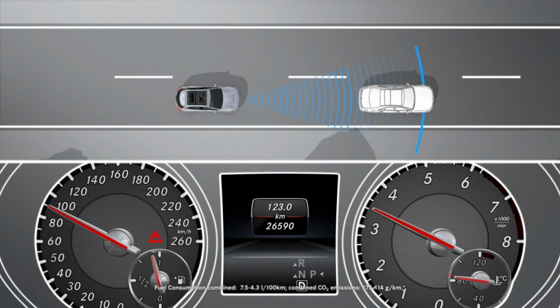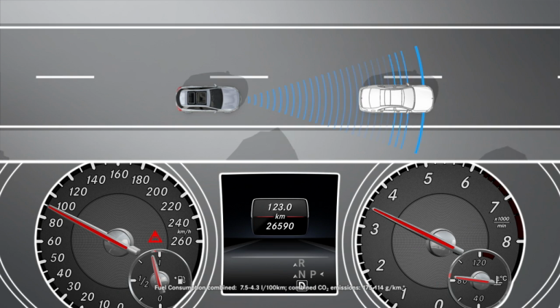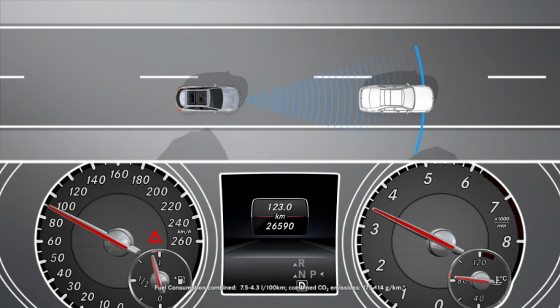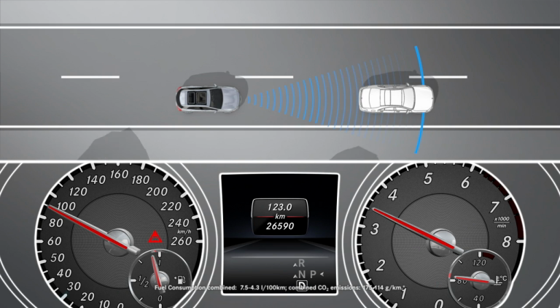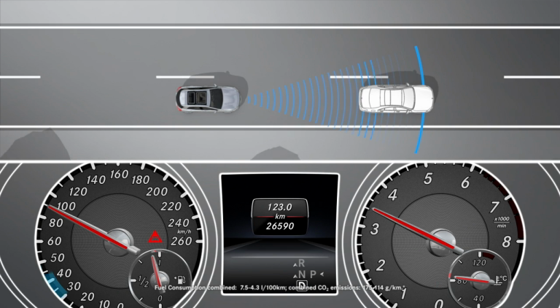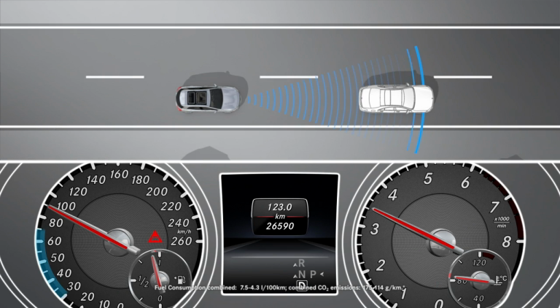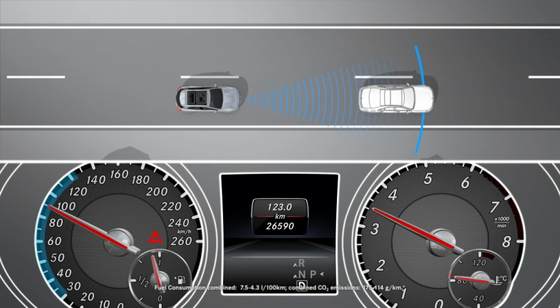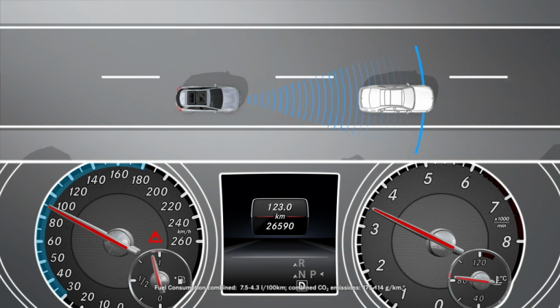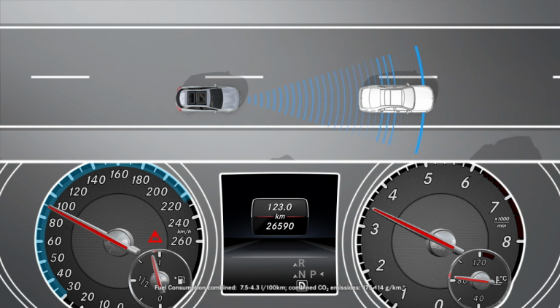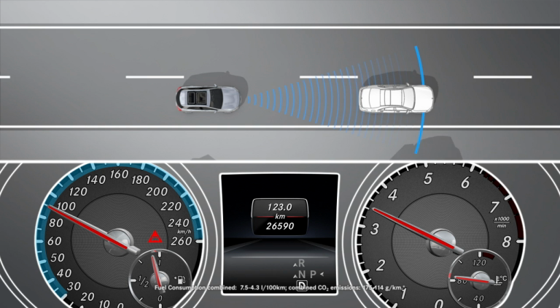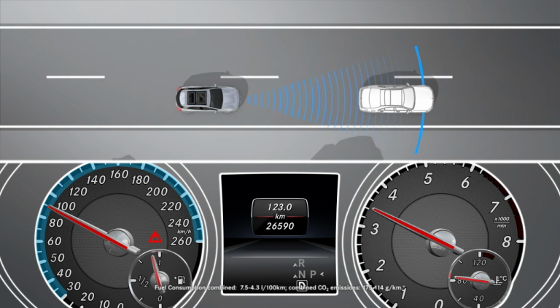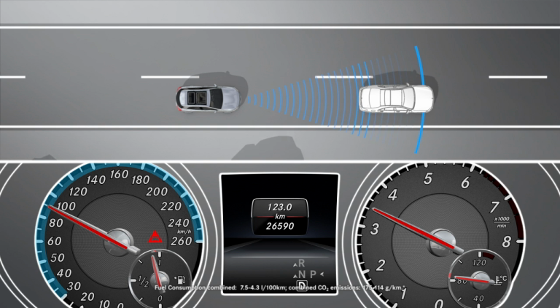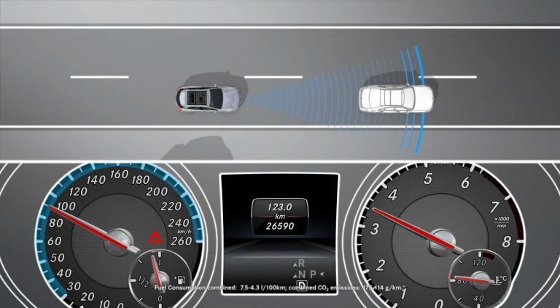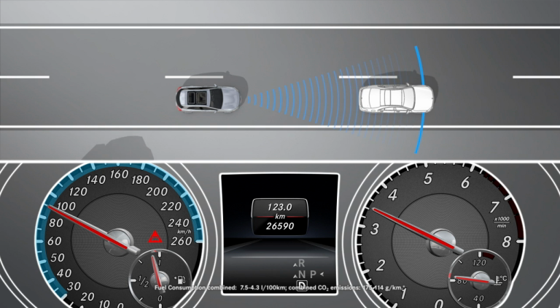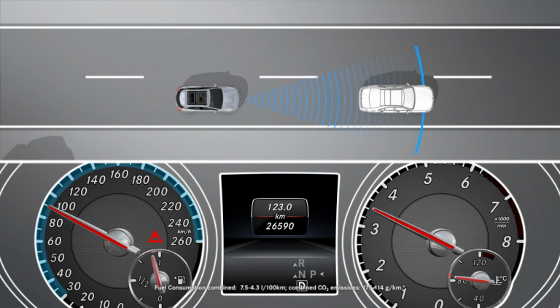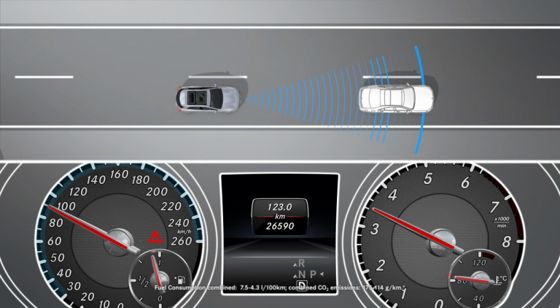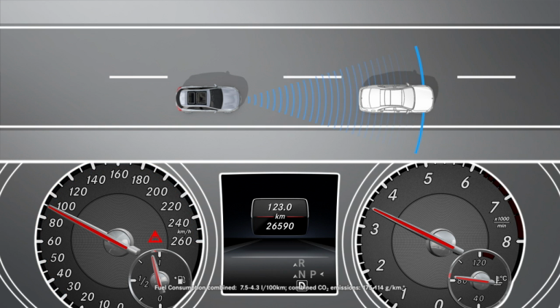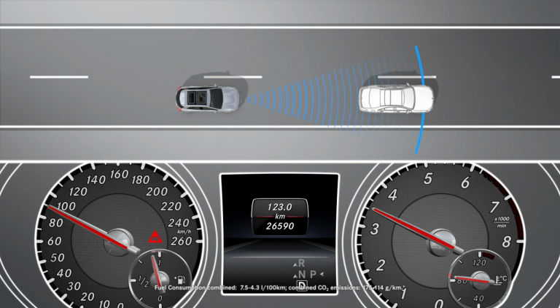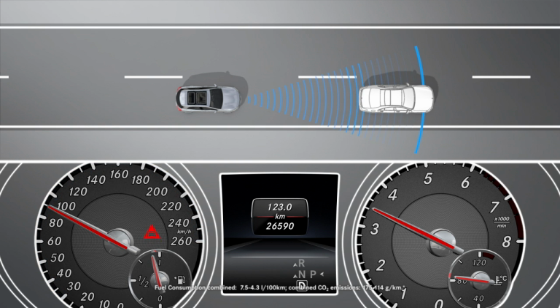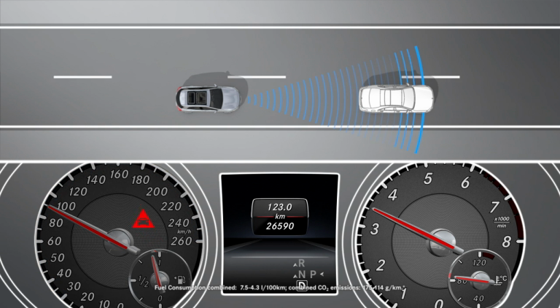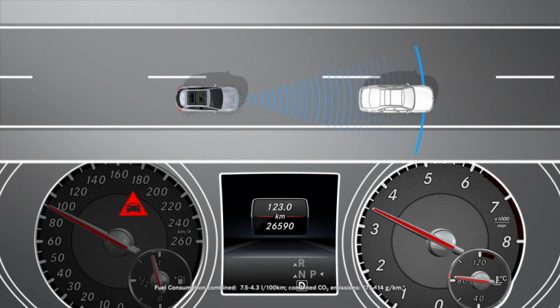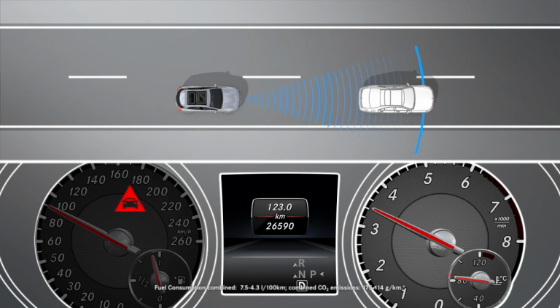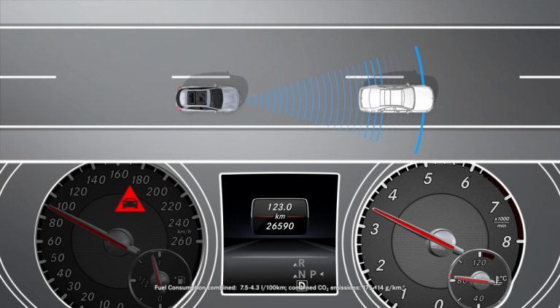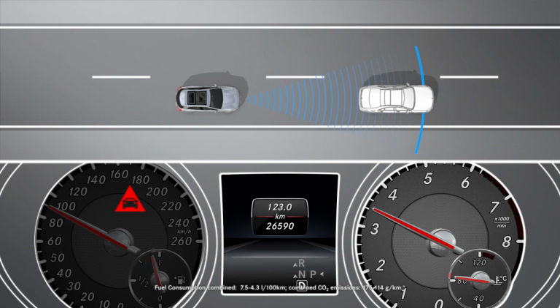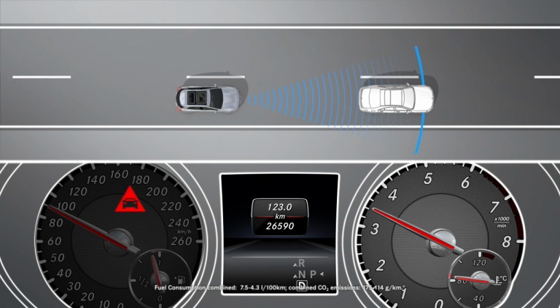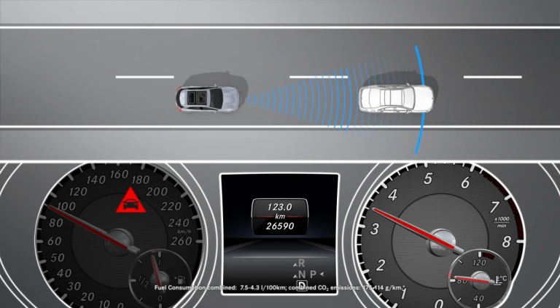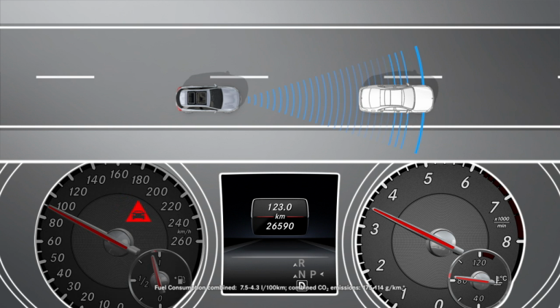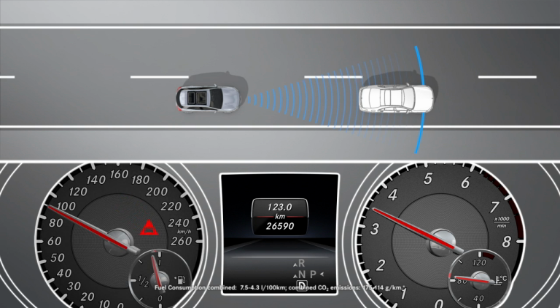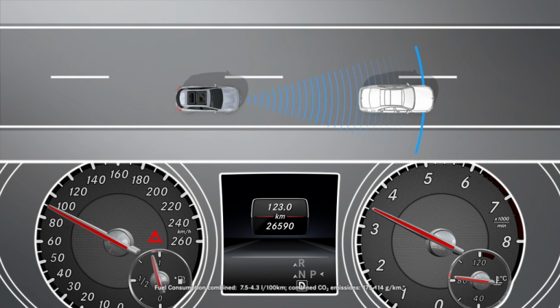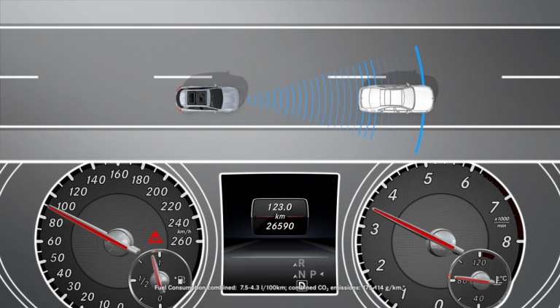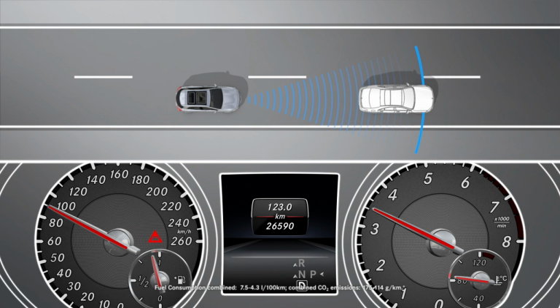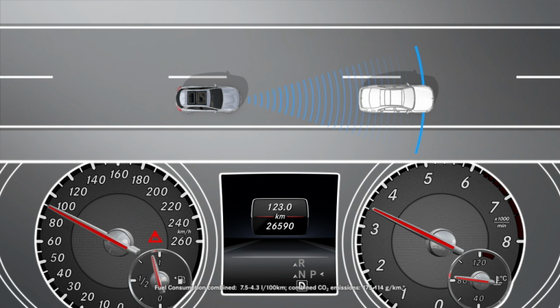At speeds of around 30 km per hour or more, a warning lamp in the Instrument Cluster indicates if the distance maintained to the vehicle driving in front is insufficient over several seconds.